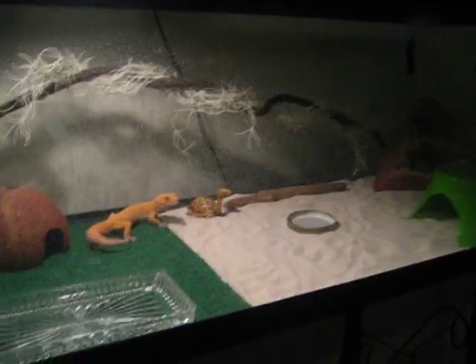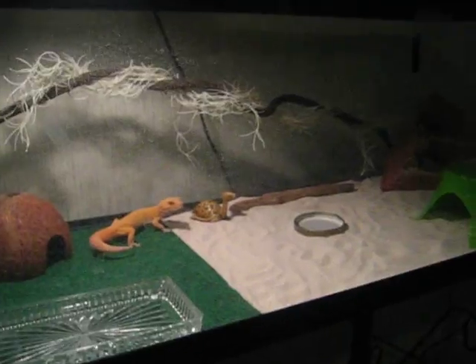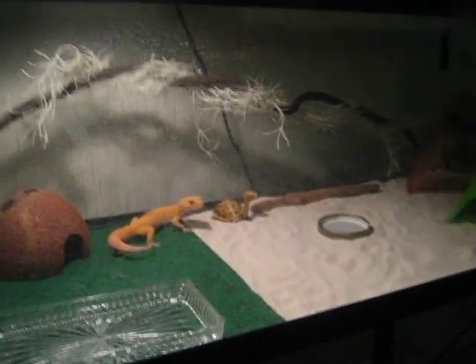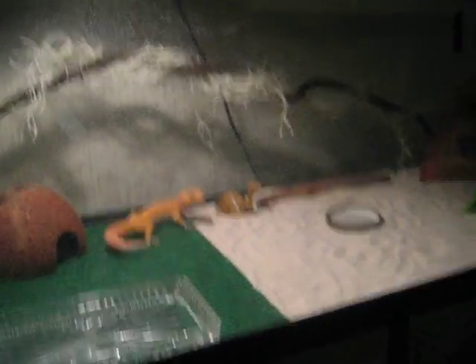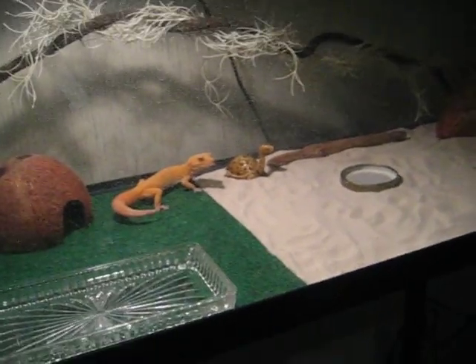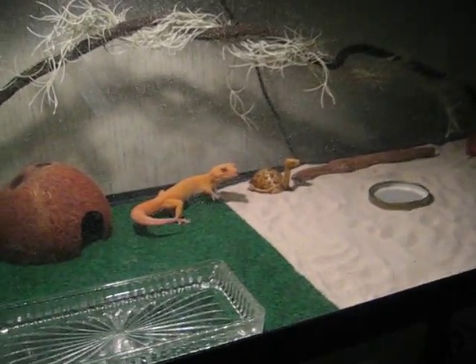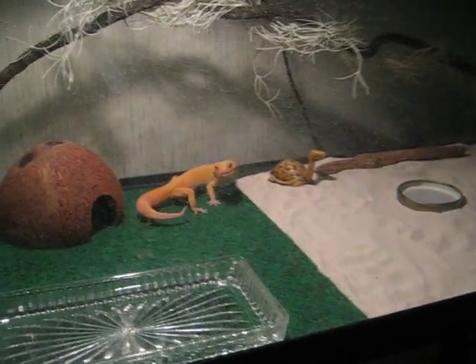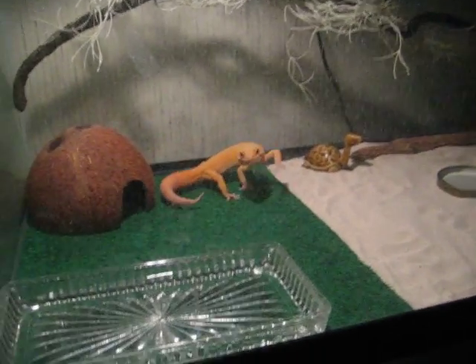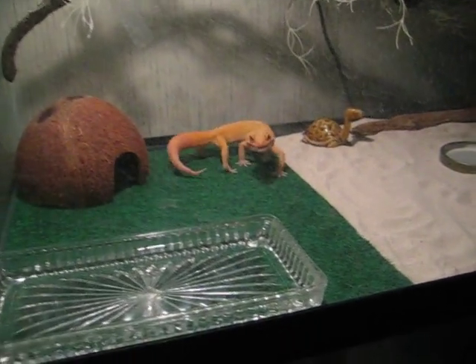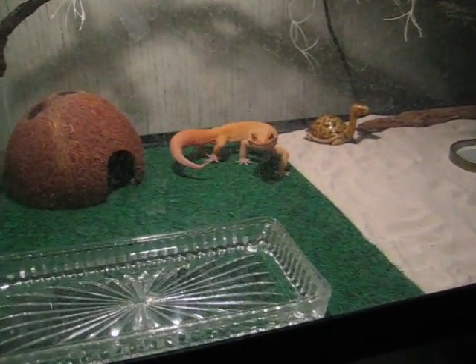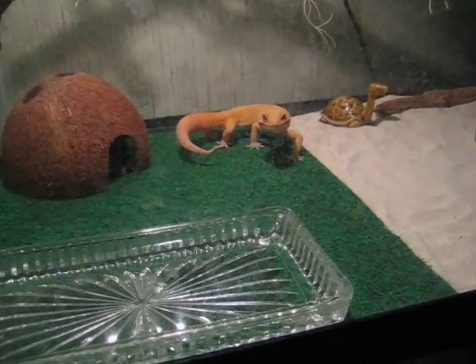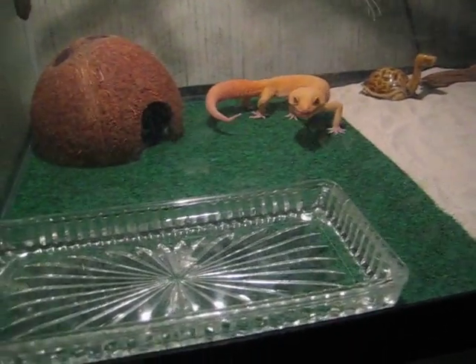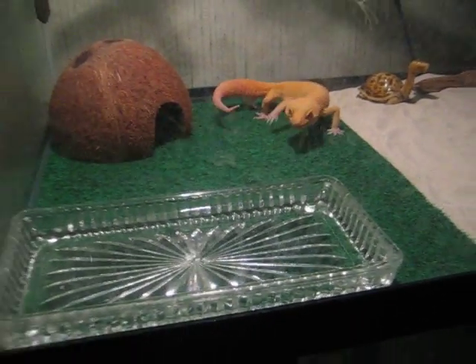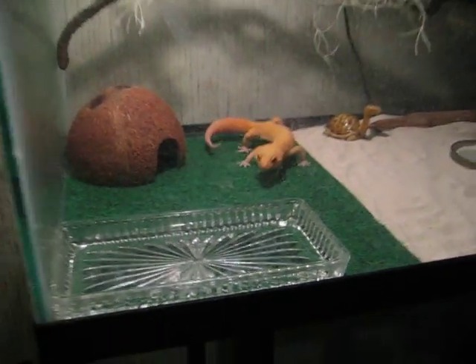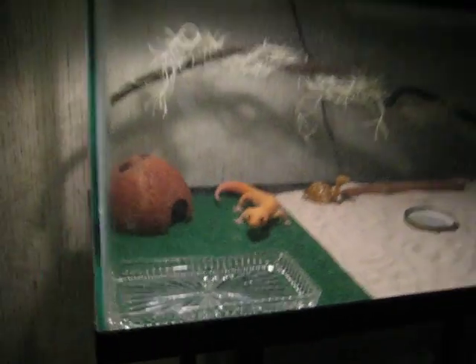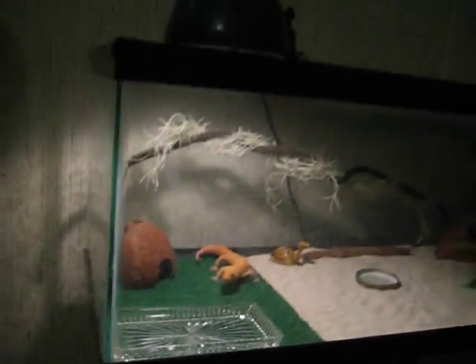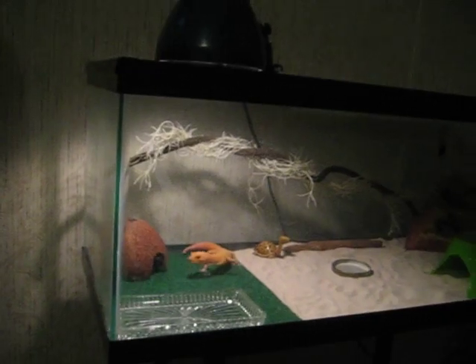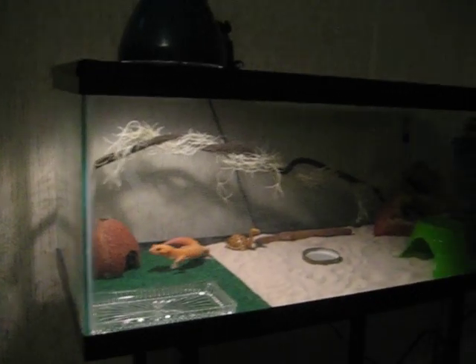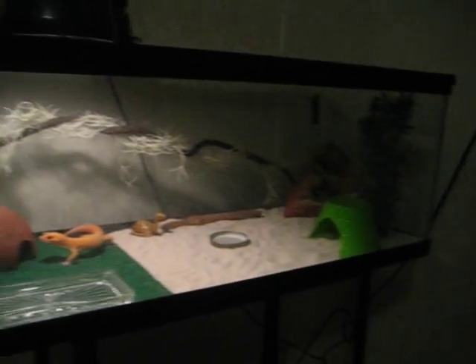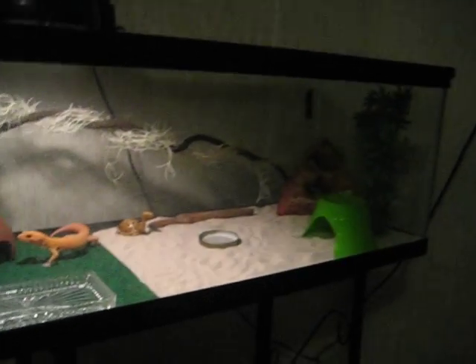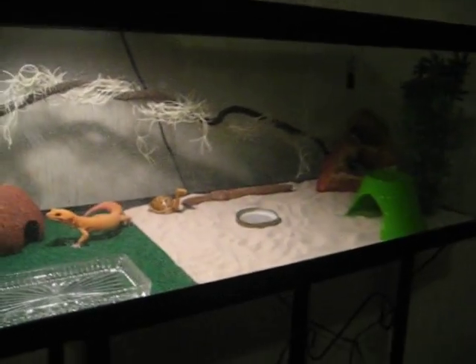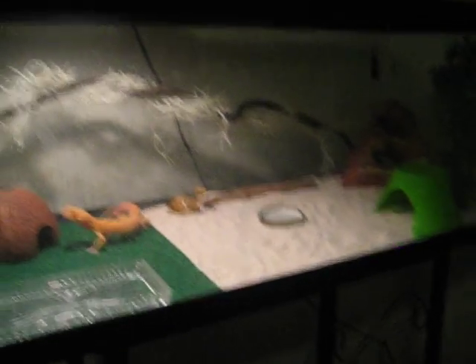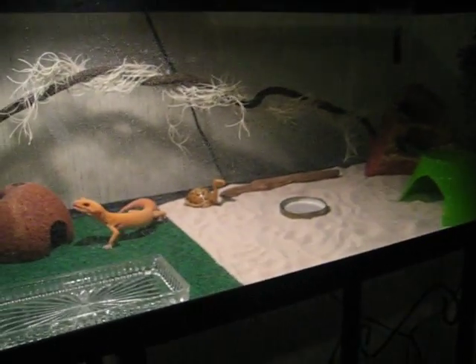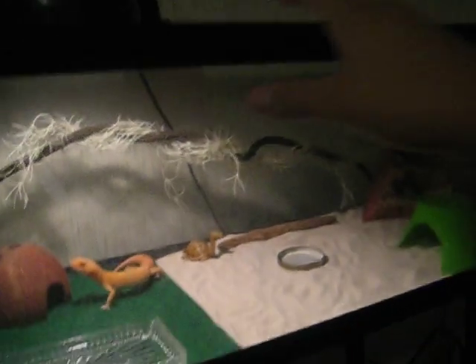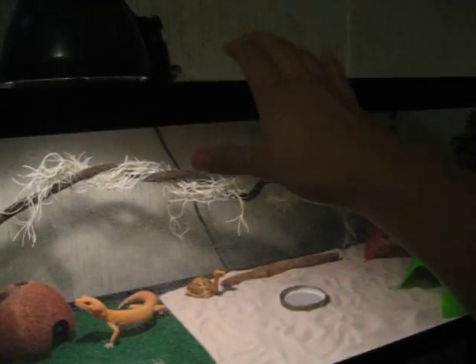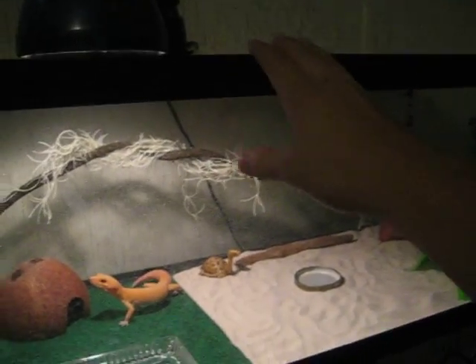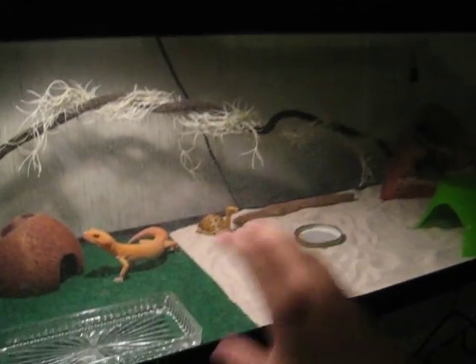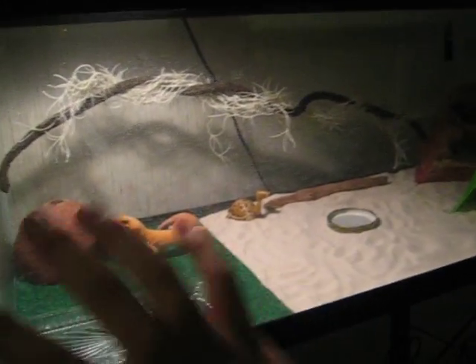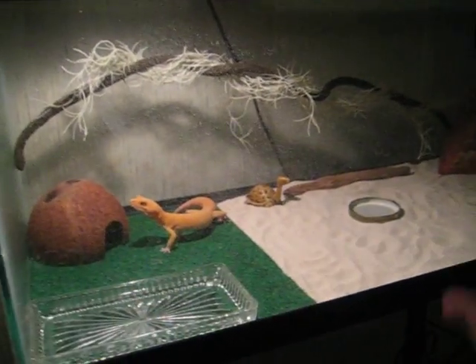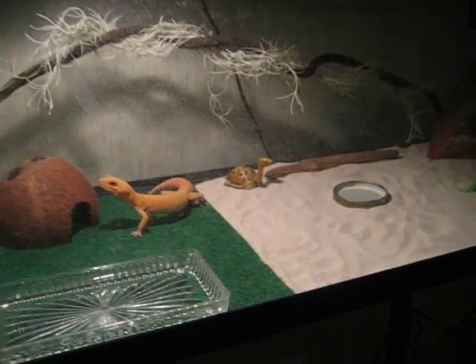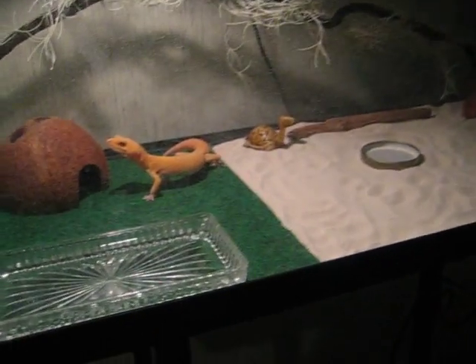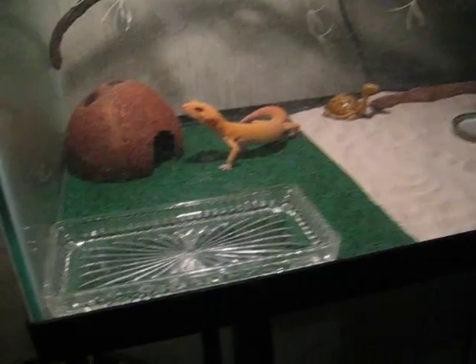Yo what up YouTube, this is Amazing Reptiles. I wanted to show you Ziggy's new cage — well, the cage is not new but I rearranged the inside.